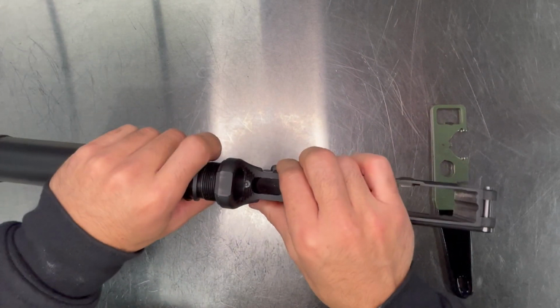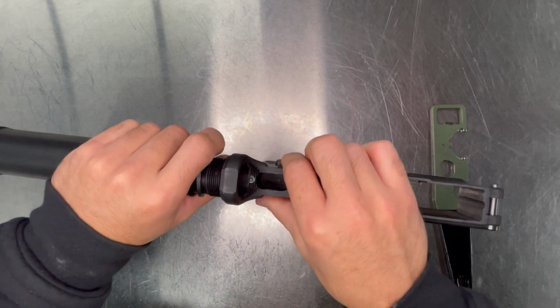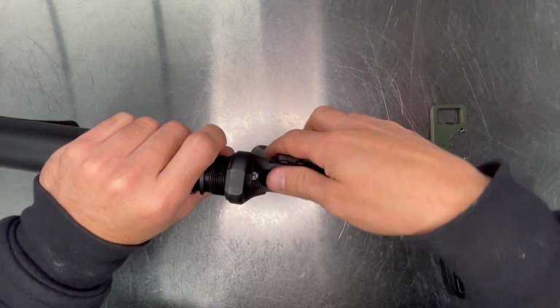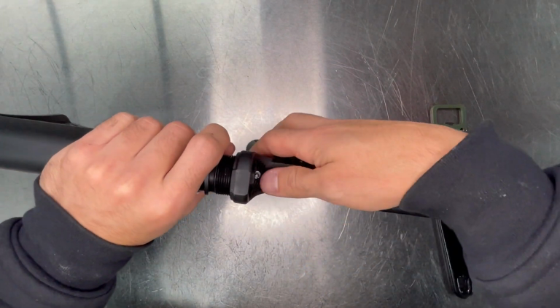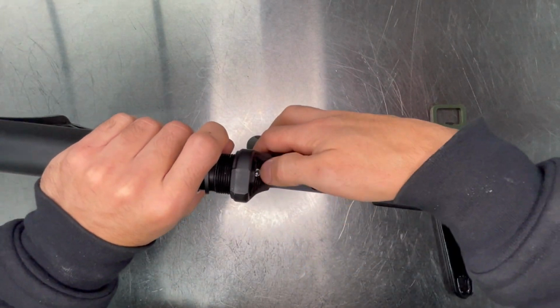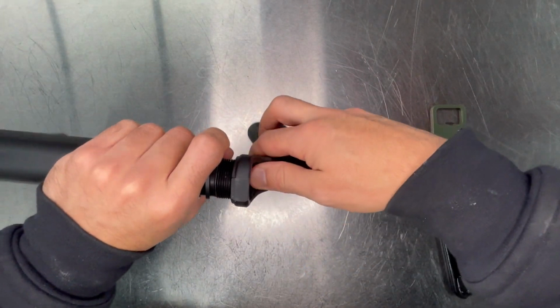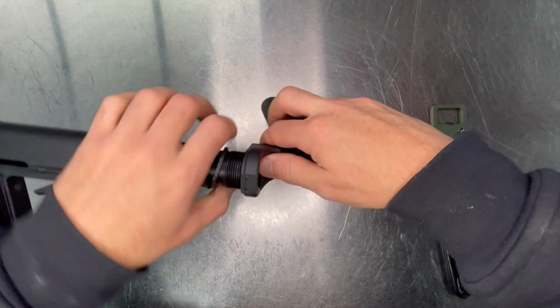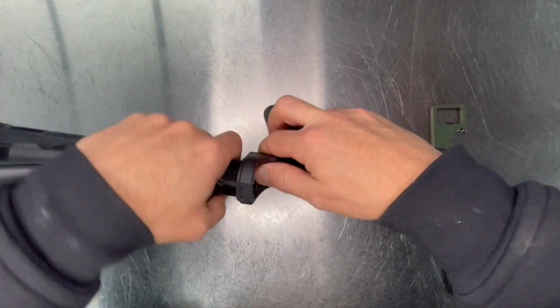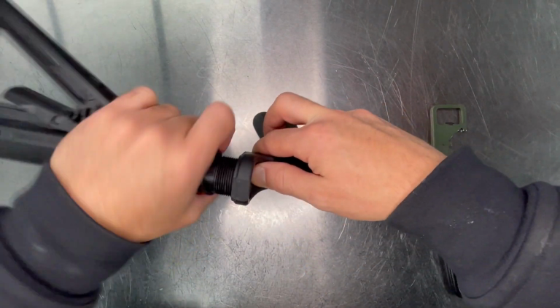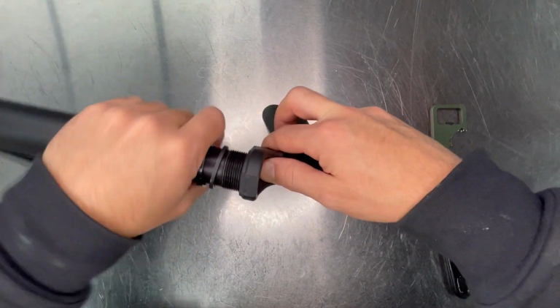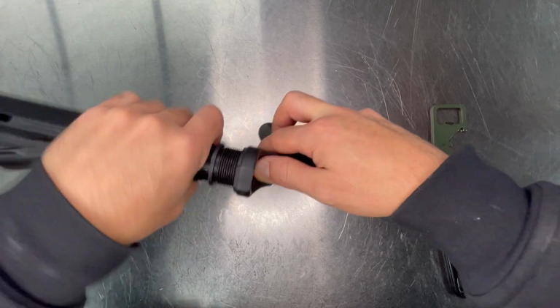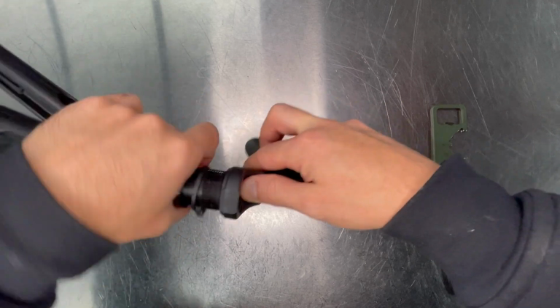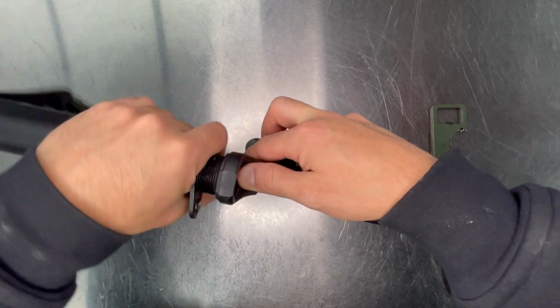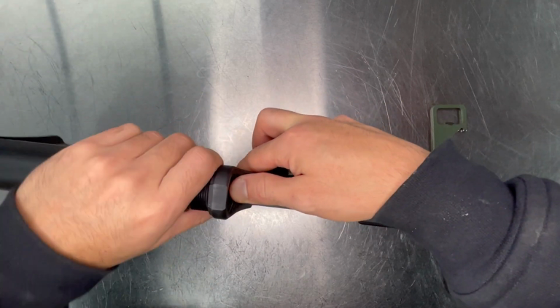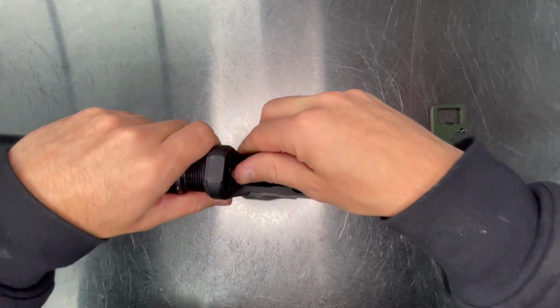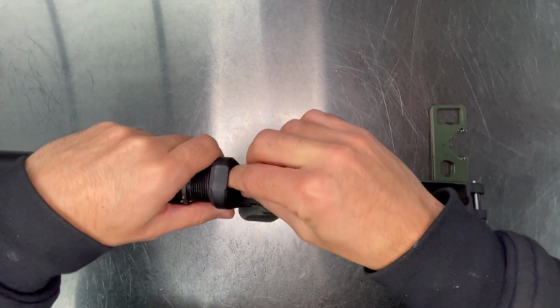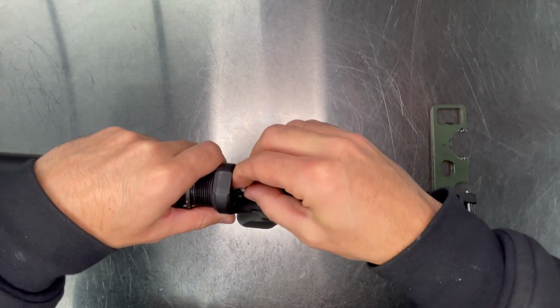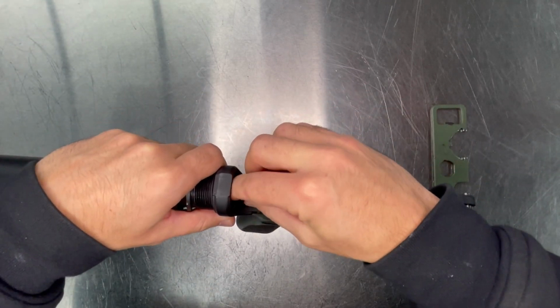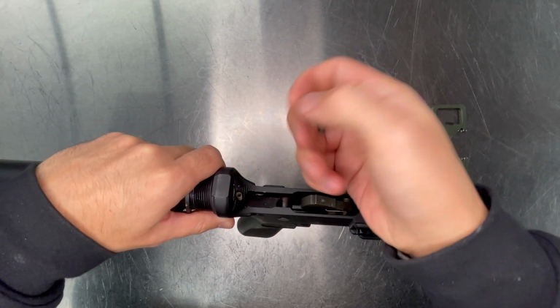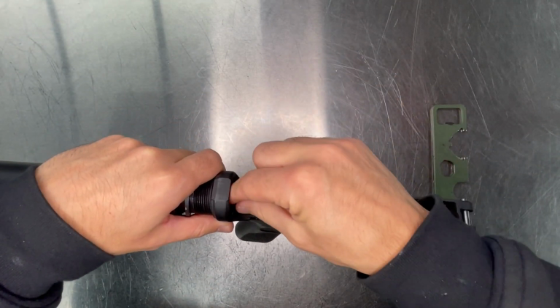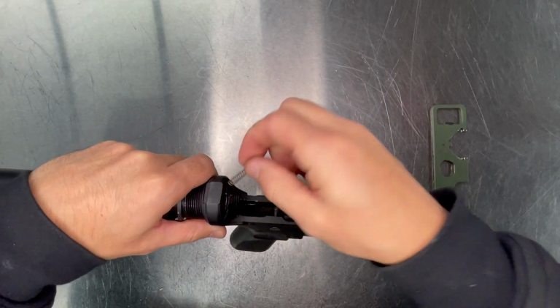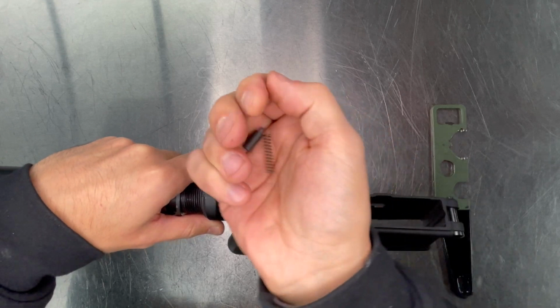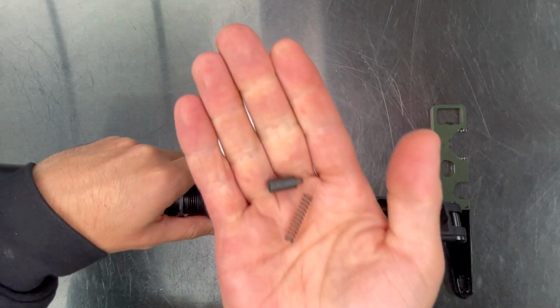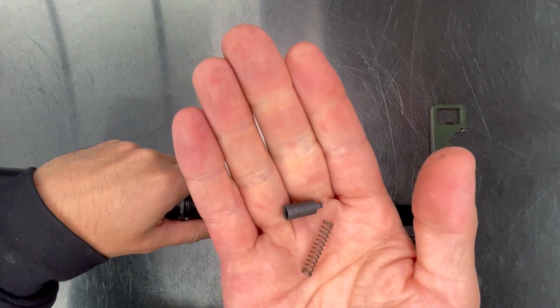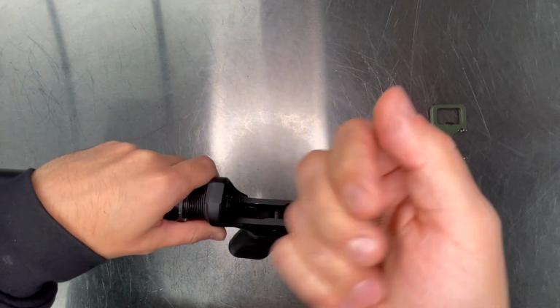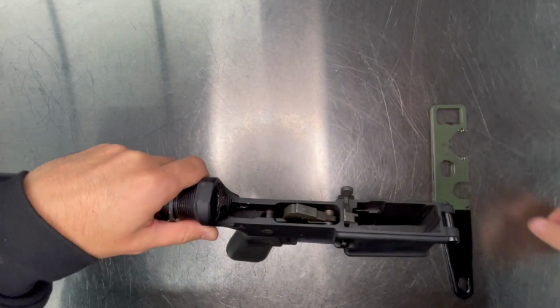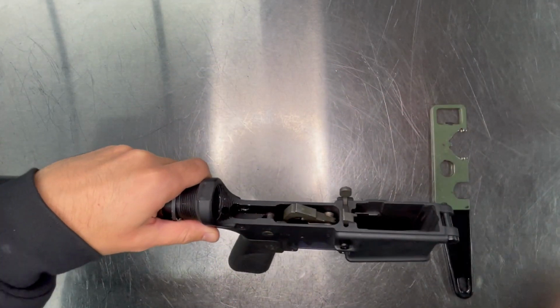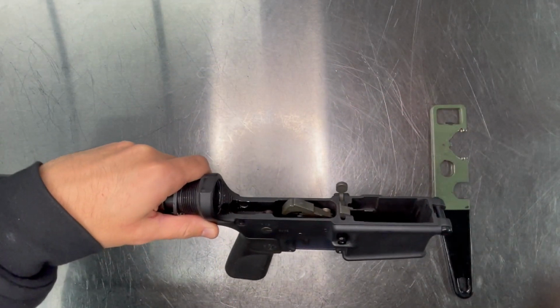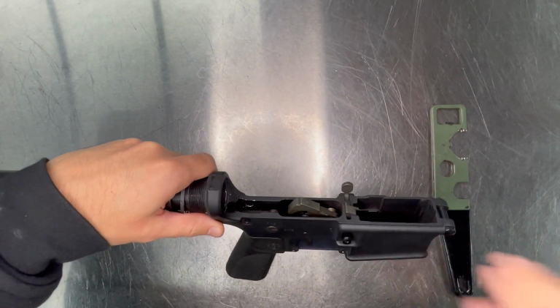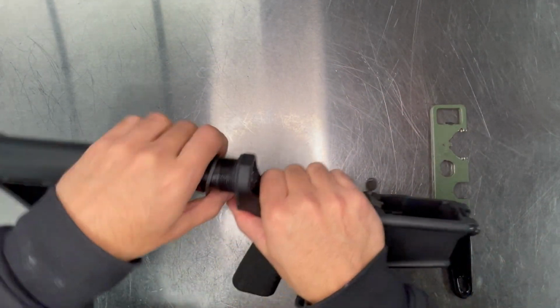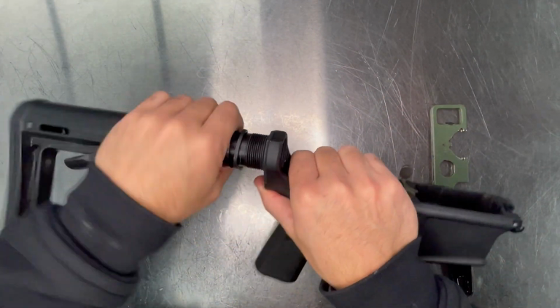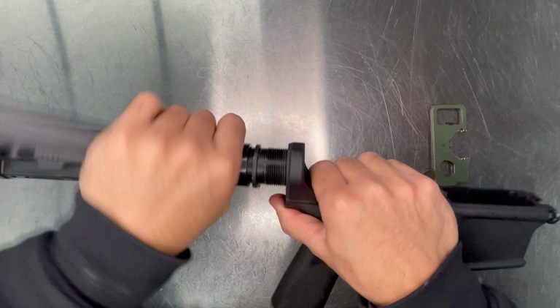To remove the stock, press down on the buffer retainer. Back it off a couple of turns. Remove the stock.